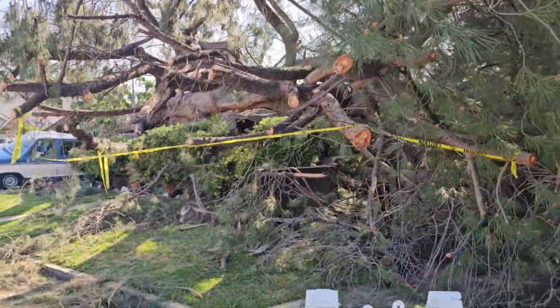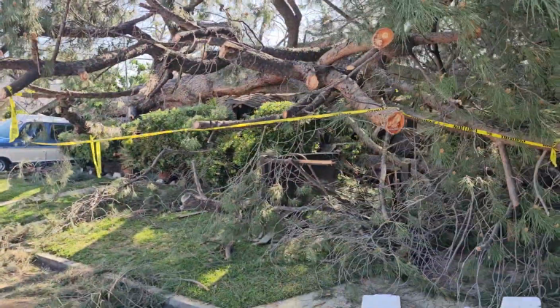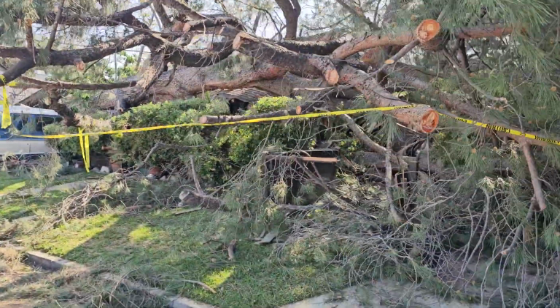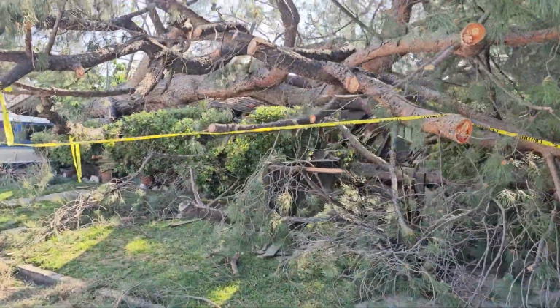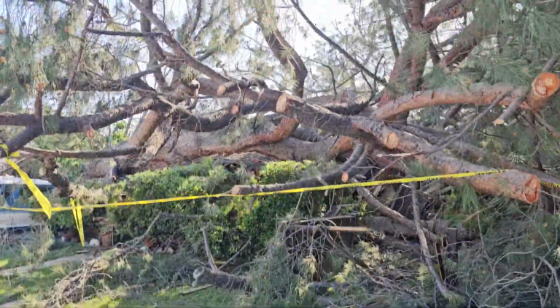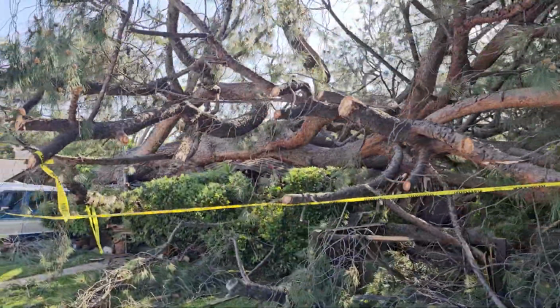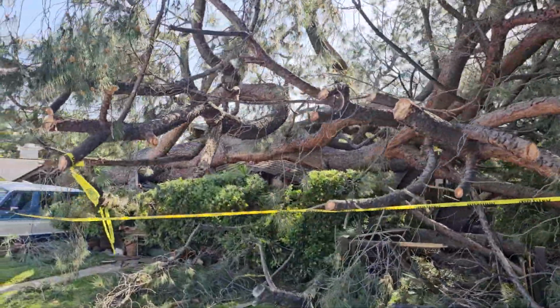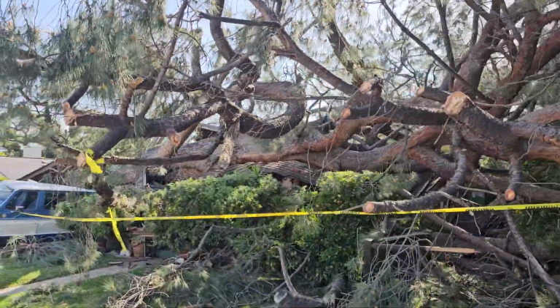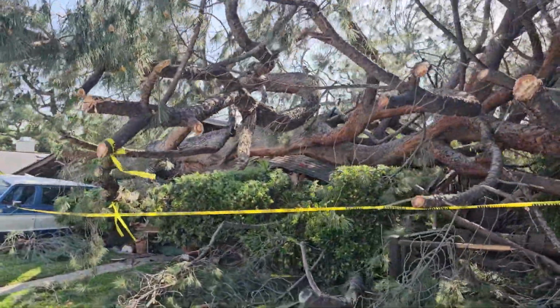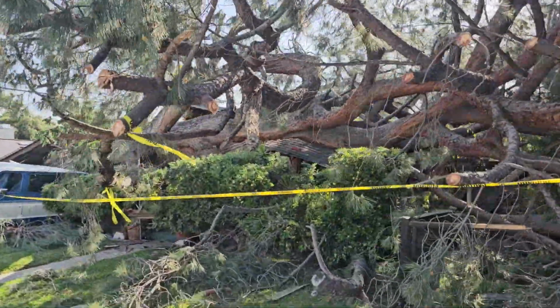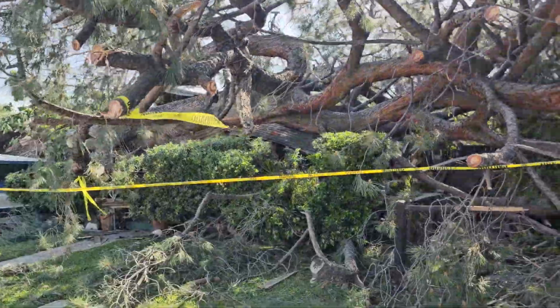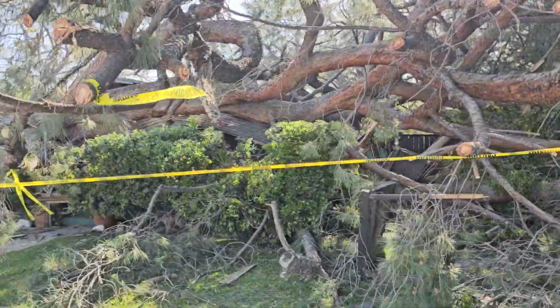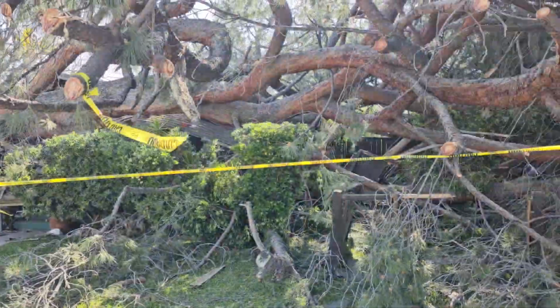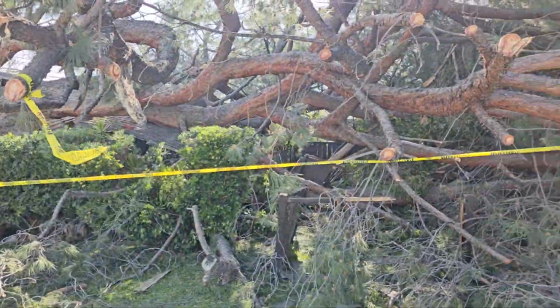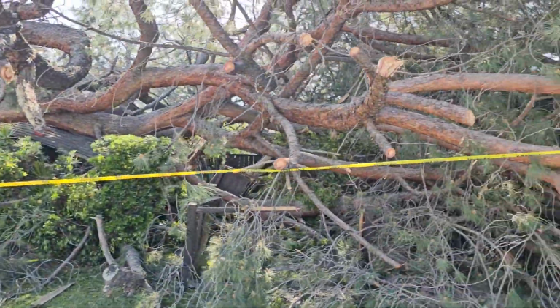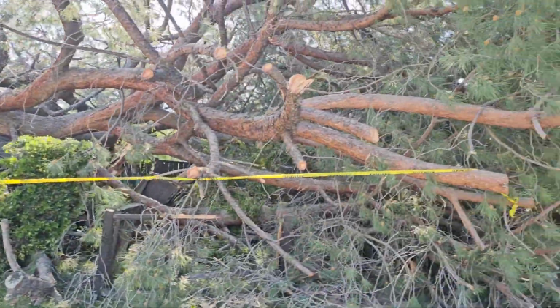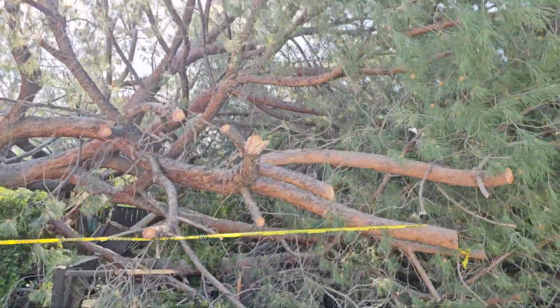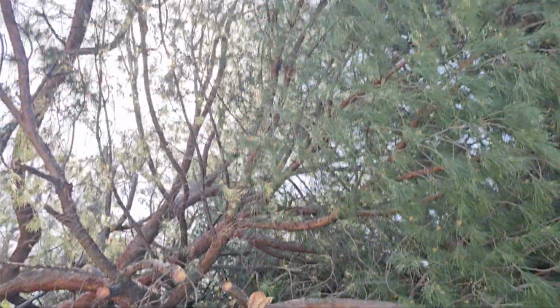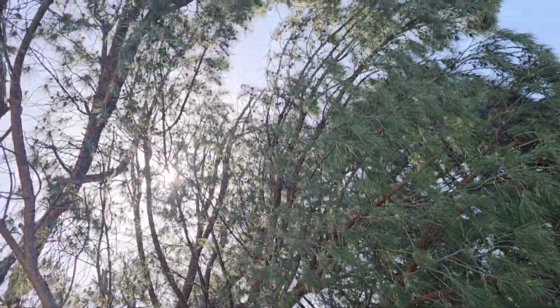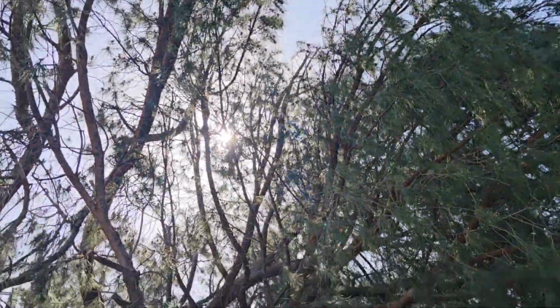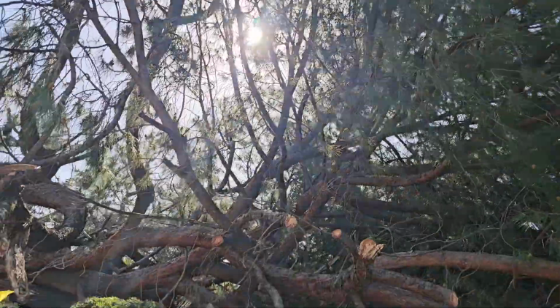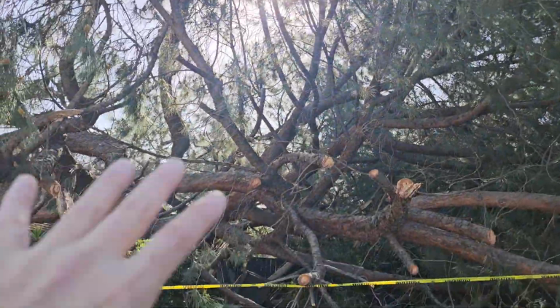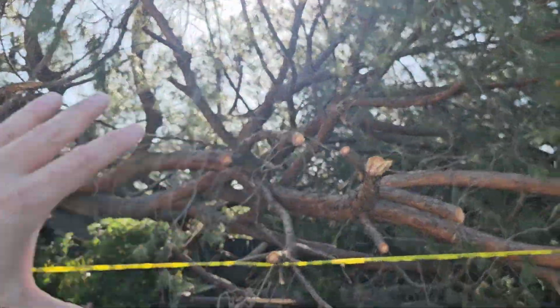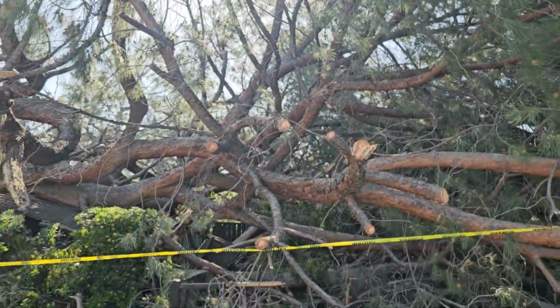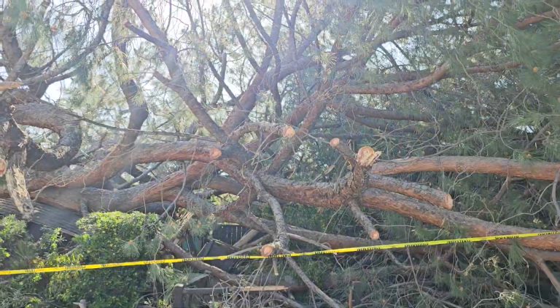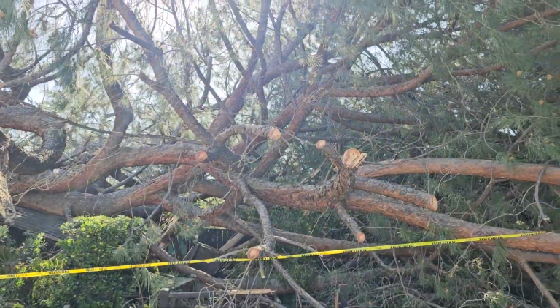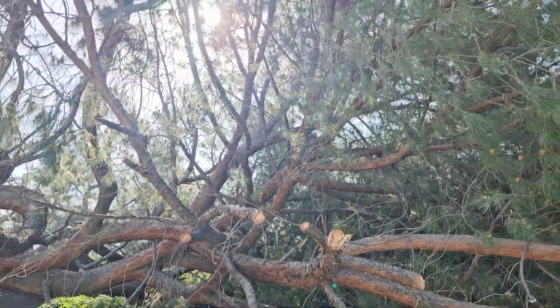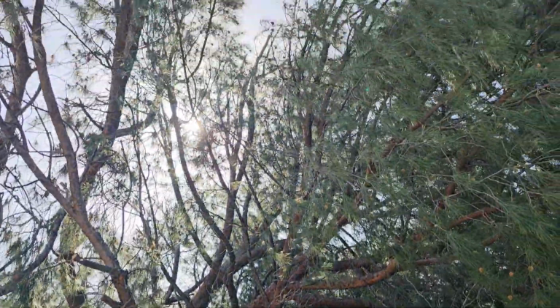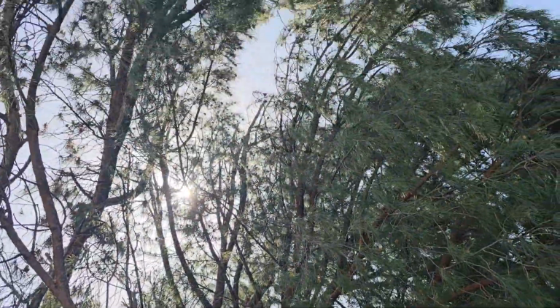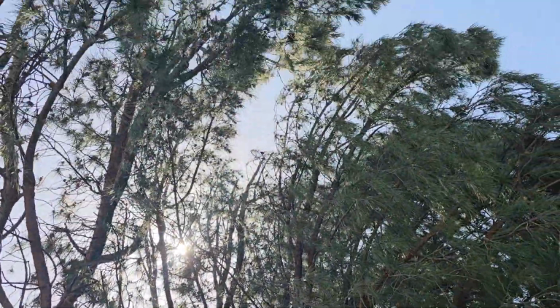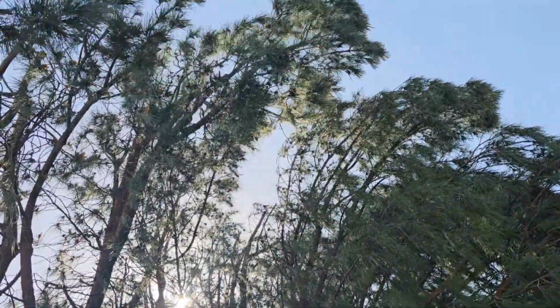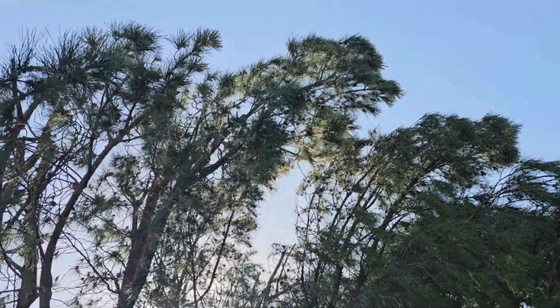Unbelievable. It crushed all this. The roof is all completely down — you see that? We're just red-listed. Wow. This is just laying on its side, and it's probably 40 feet high.